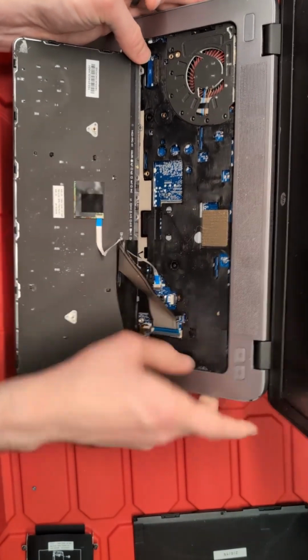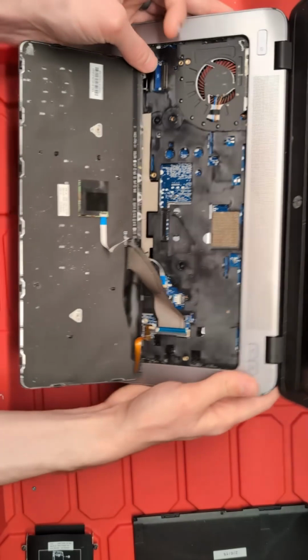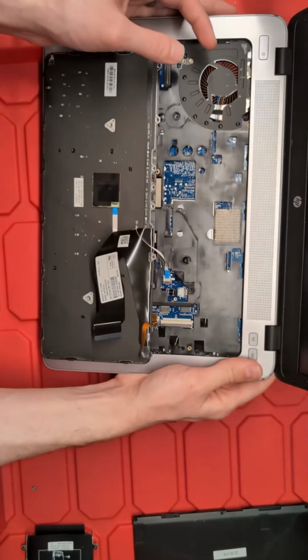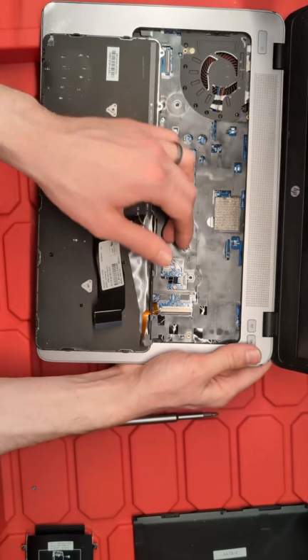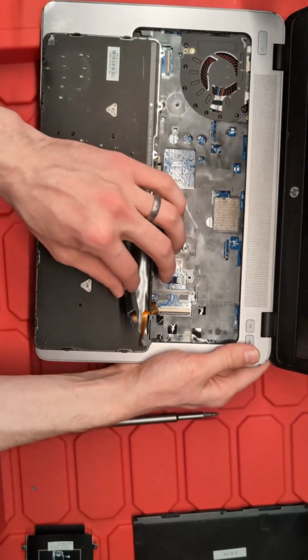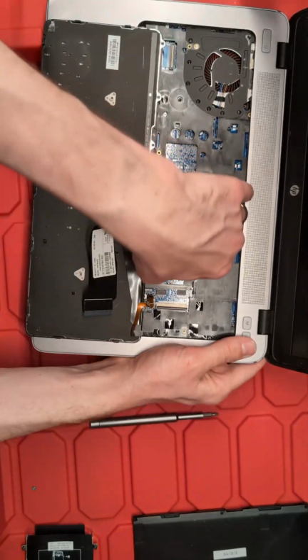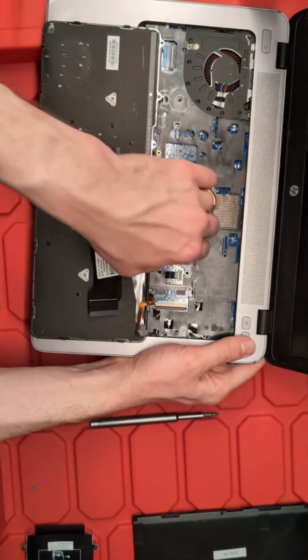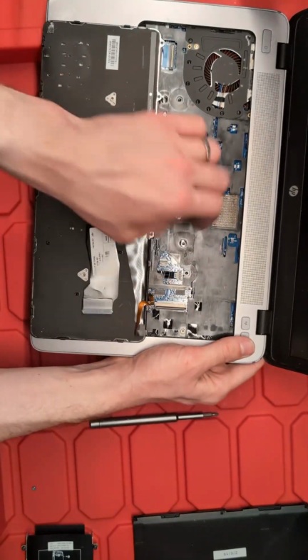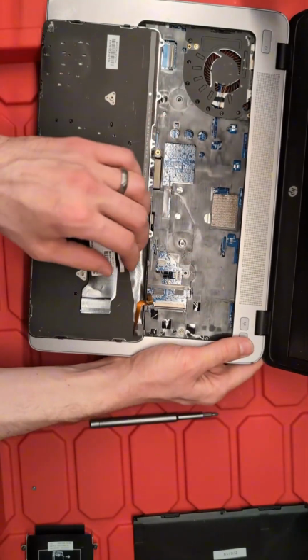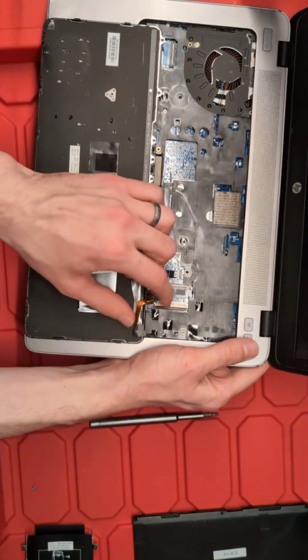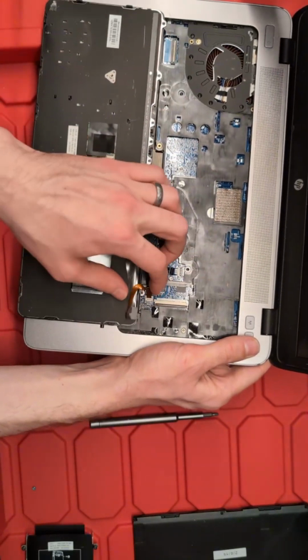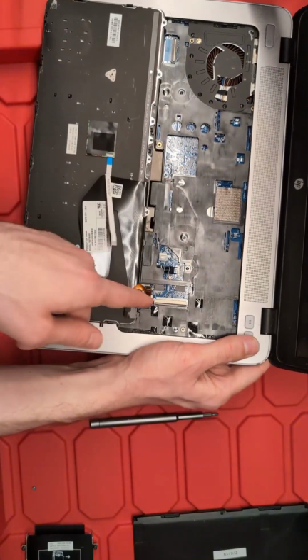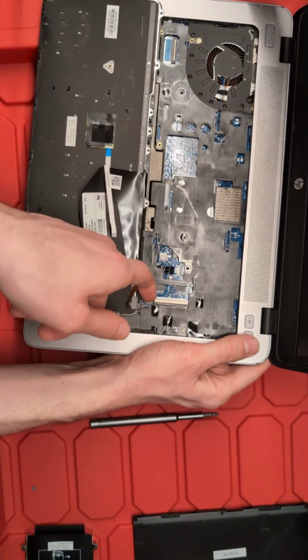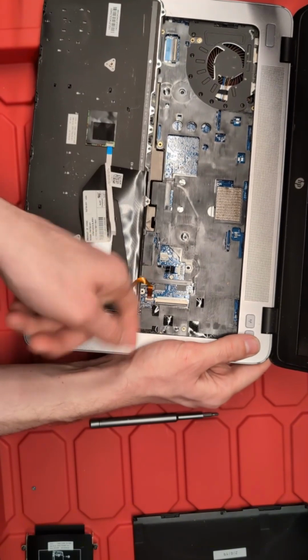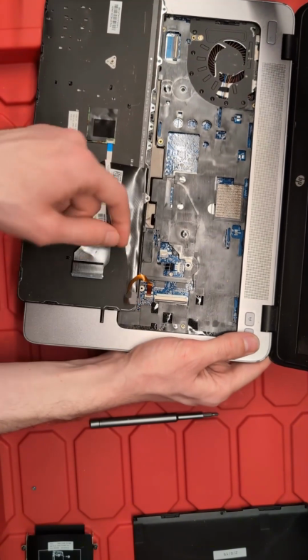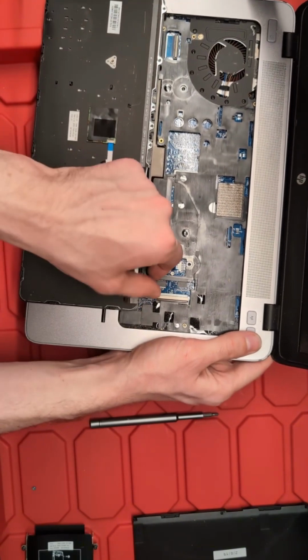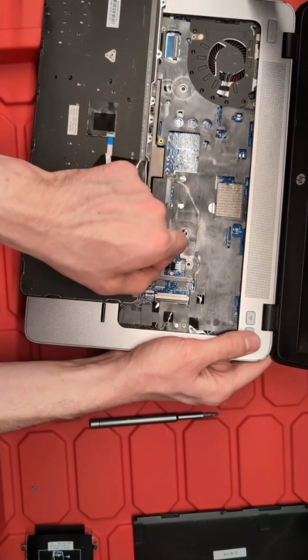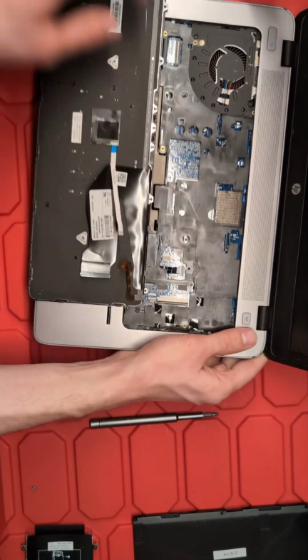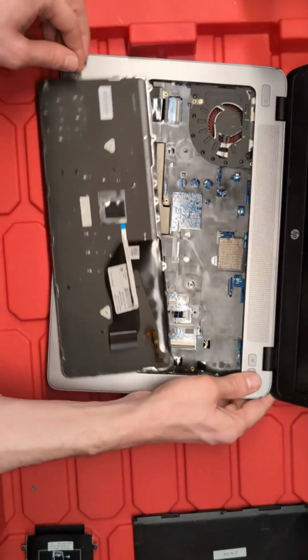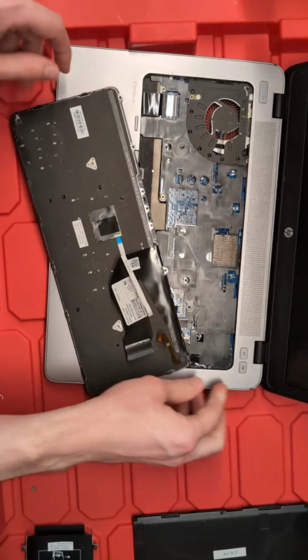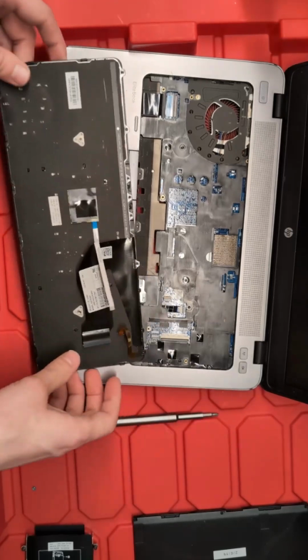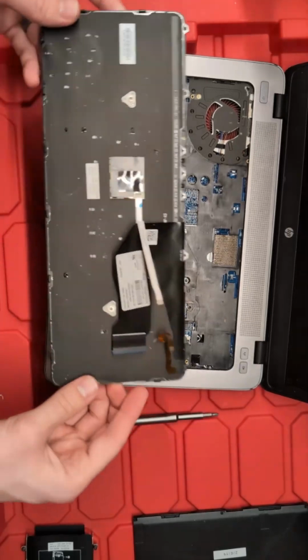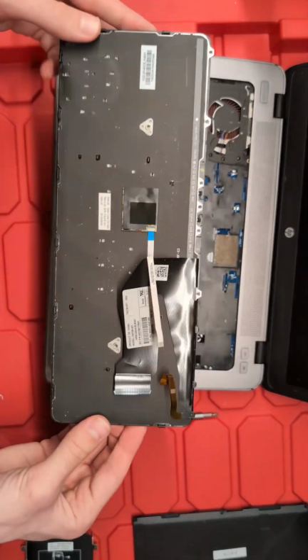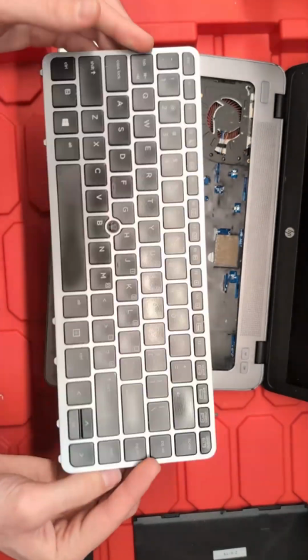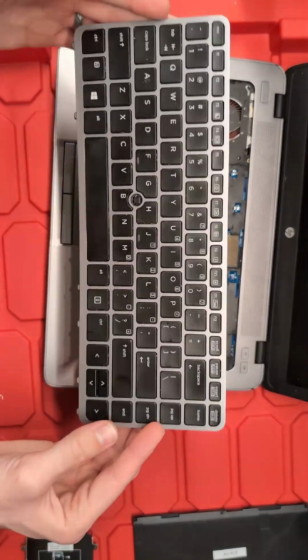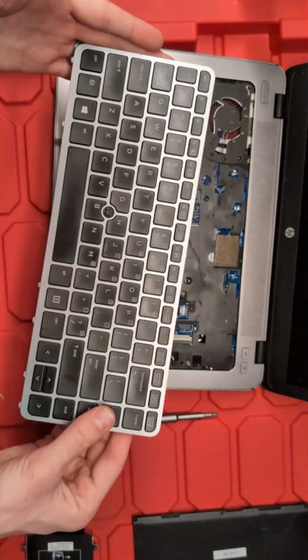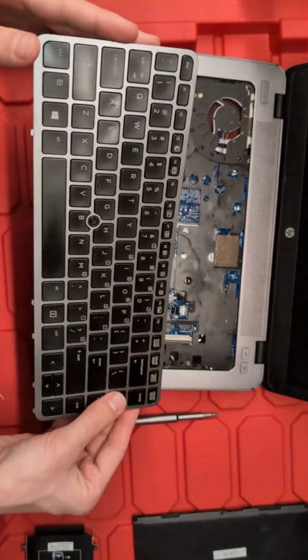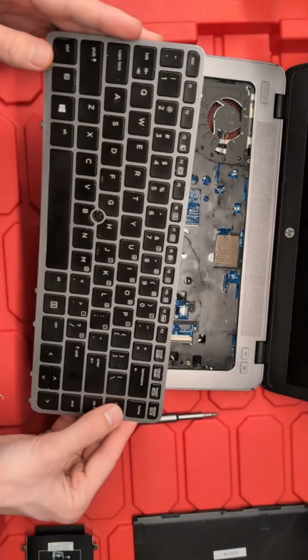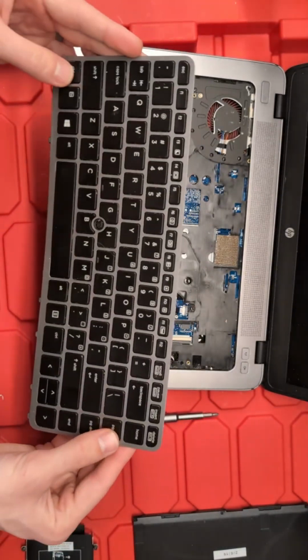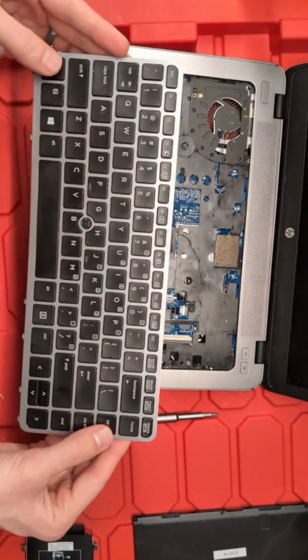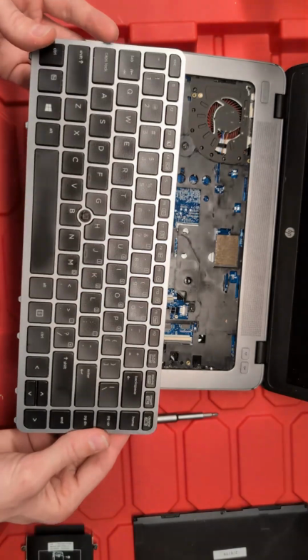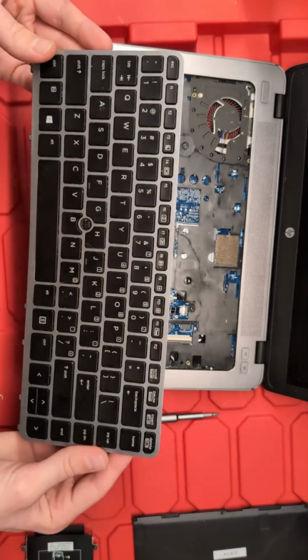We're going to undo that main cable right here, then undo the one for the trackpad, and also undo the one for the backlight. Then the entire keyboard lifts up and out of place to be set to the side, replaced, or just changed out.